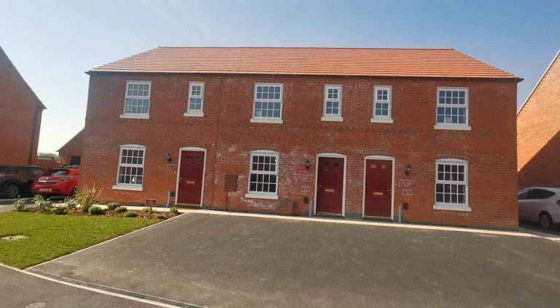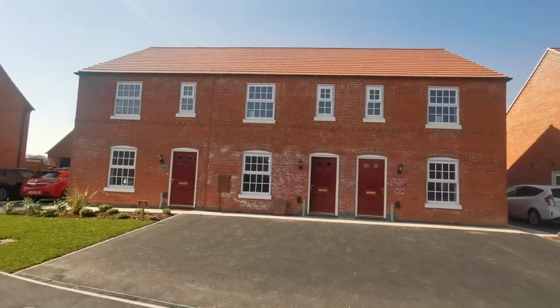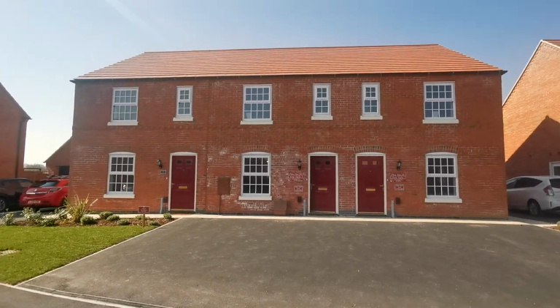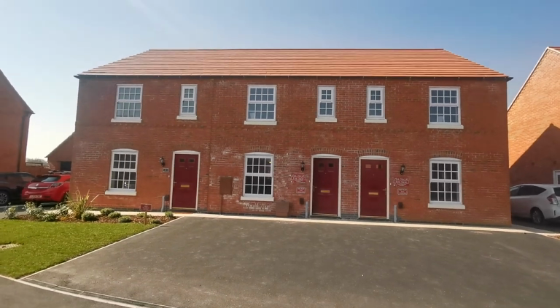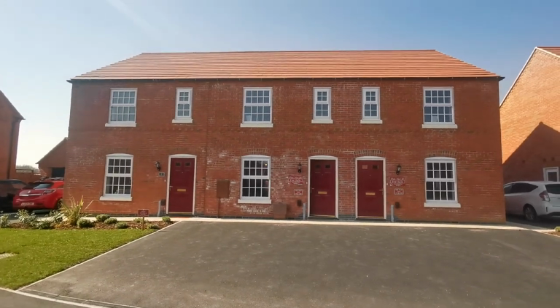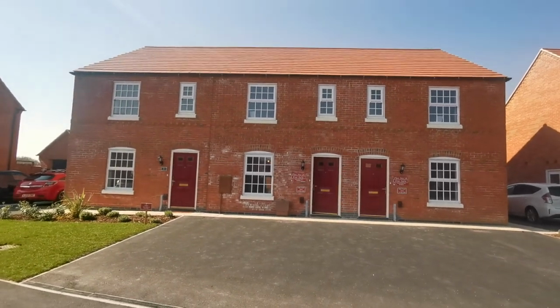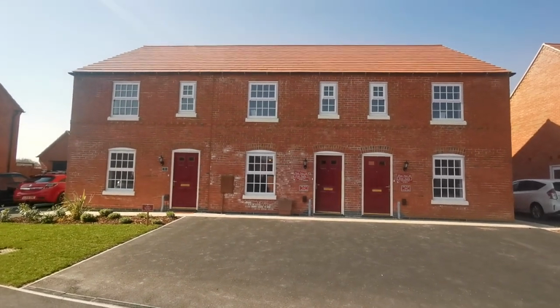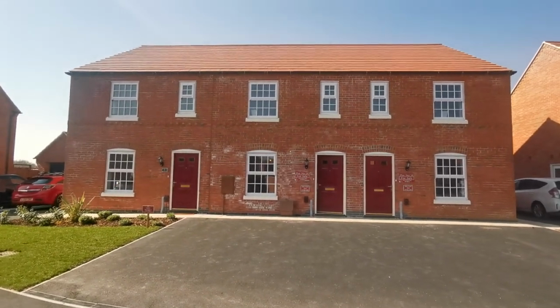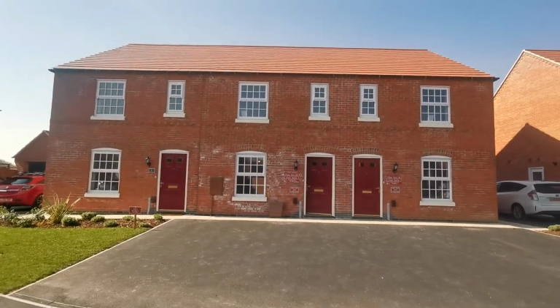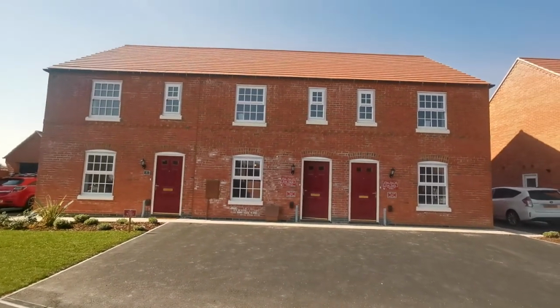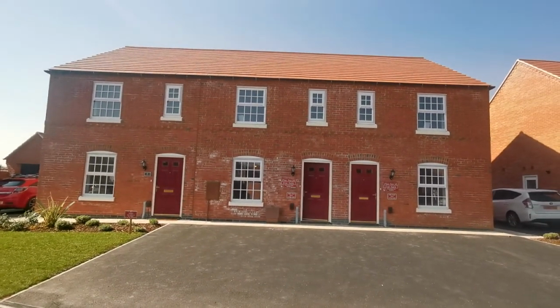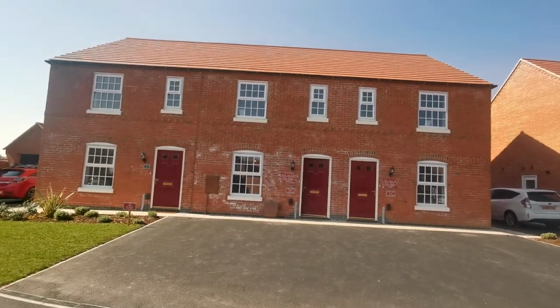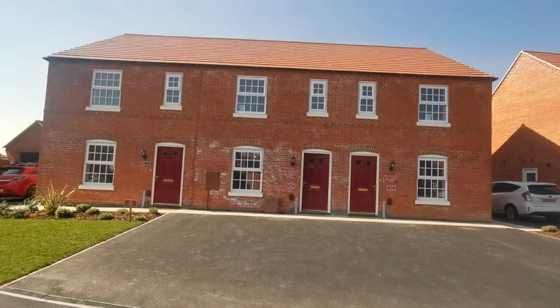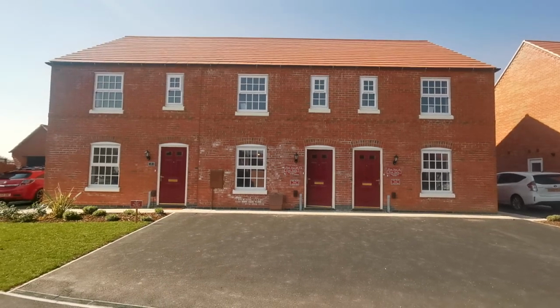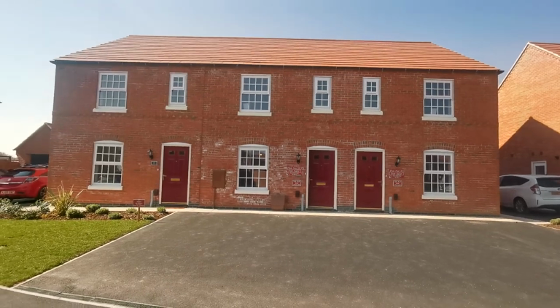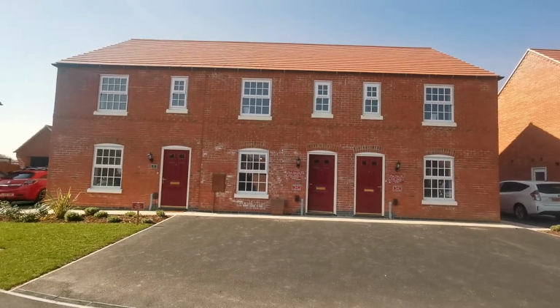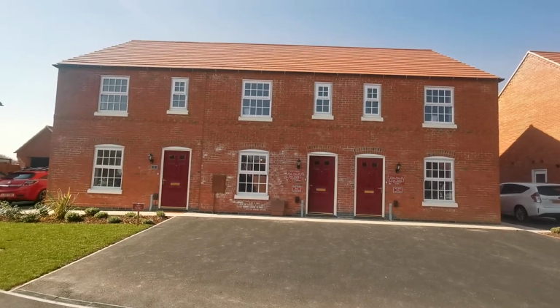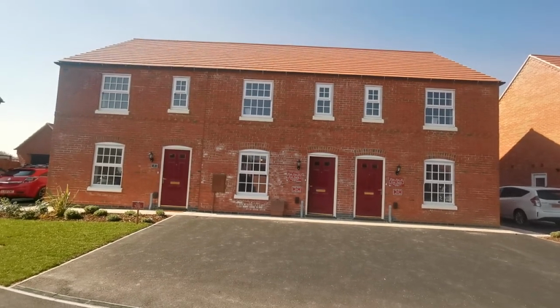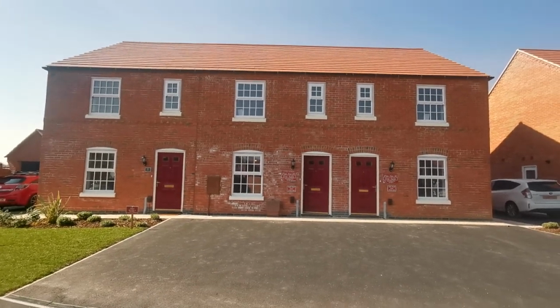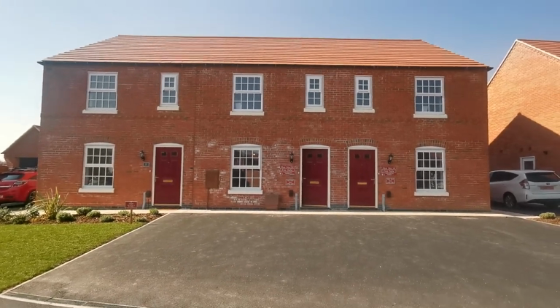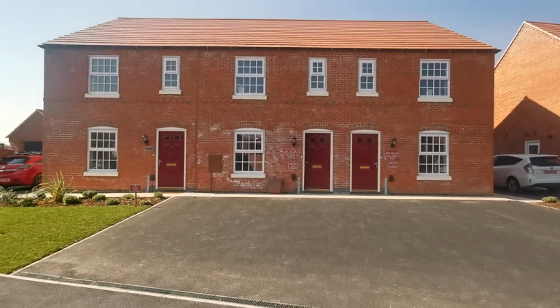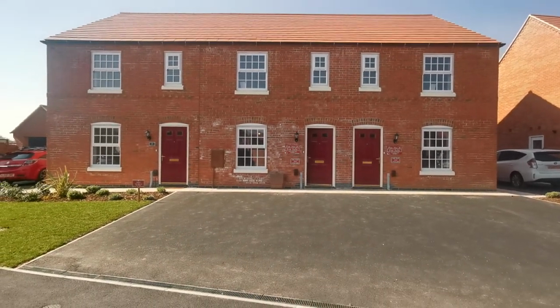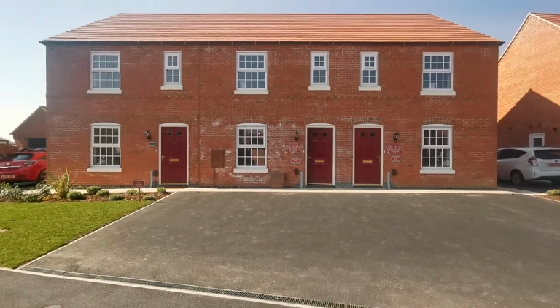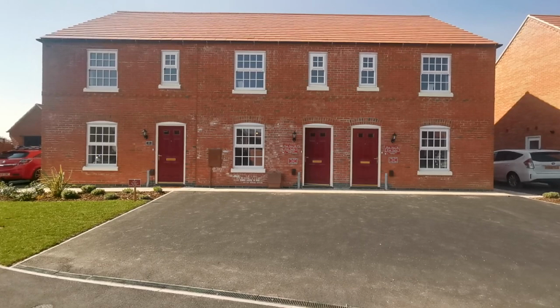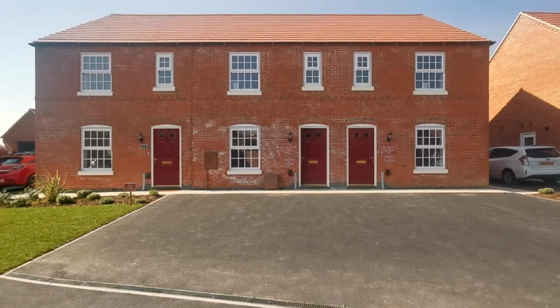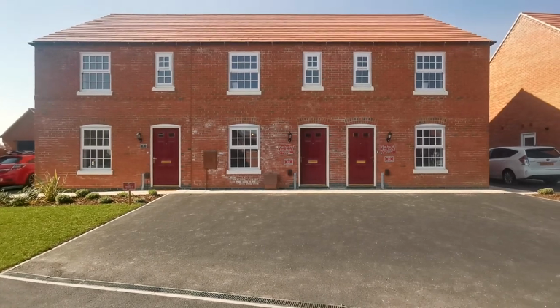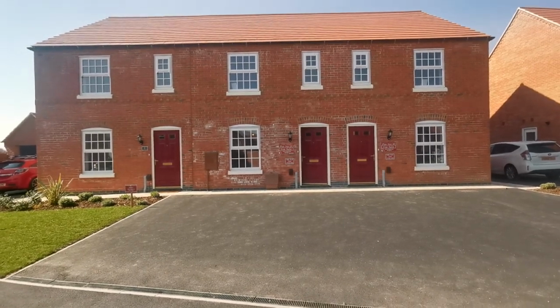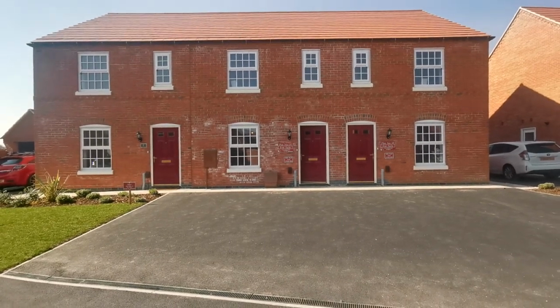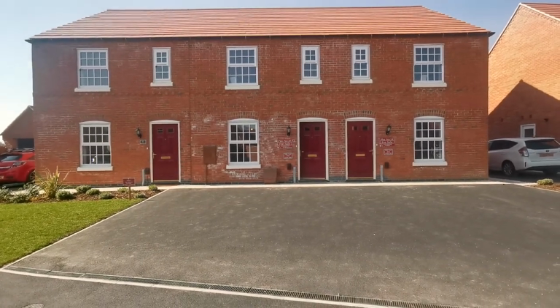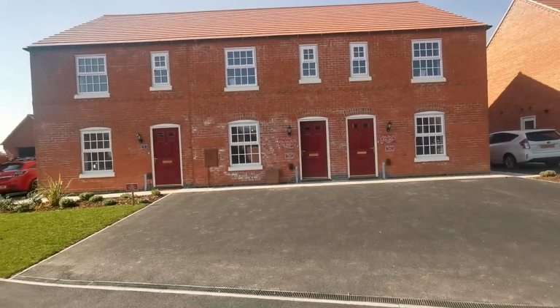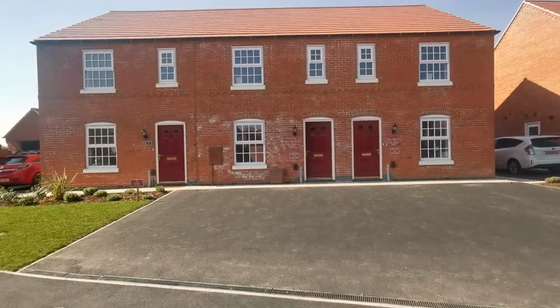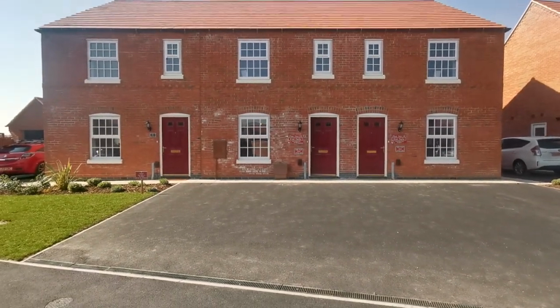Welcome to Davidson Homes at Marbury Place in St Finn Derby on this glorious sunny morning. My name is Jar Jar and I'm the sales manager for this development. Today I'm going to show you Plot 29, which is our mid three bedroom terrace.